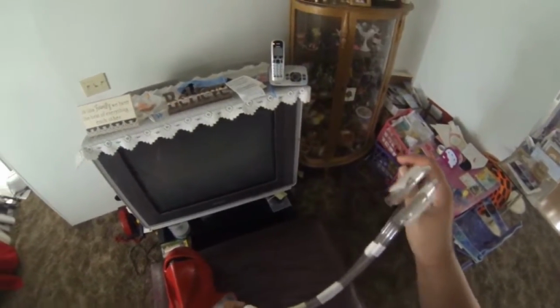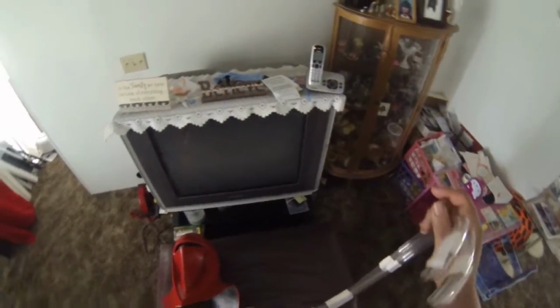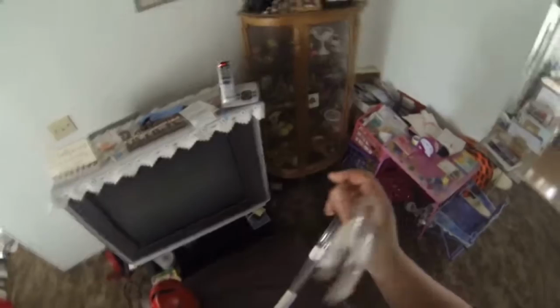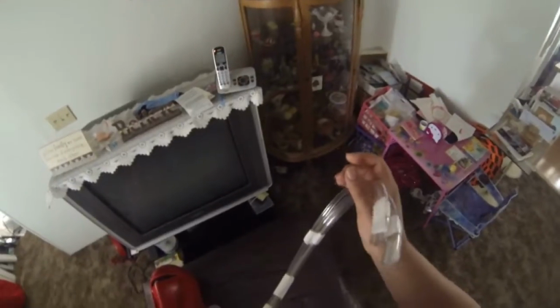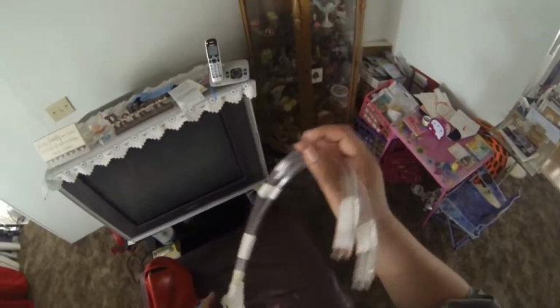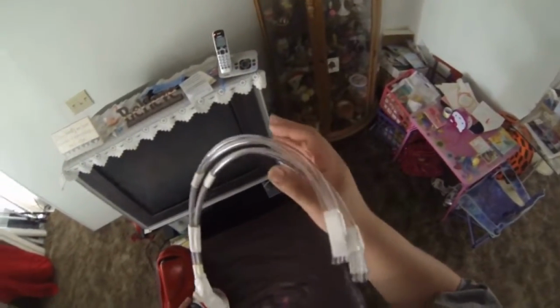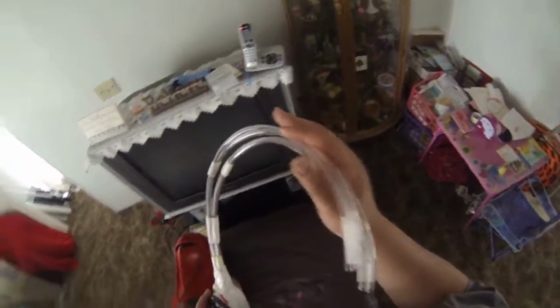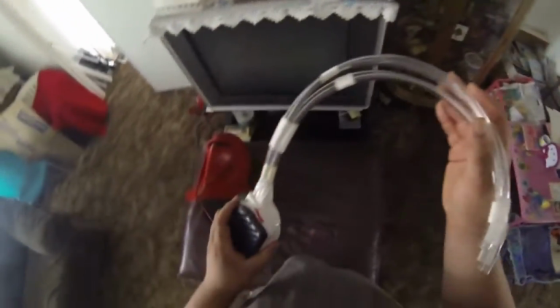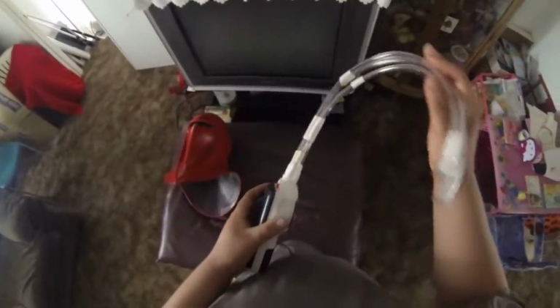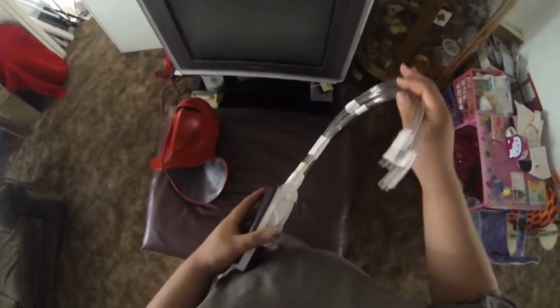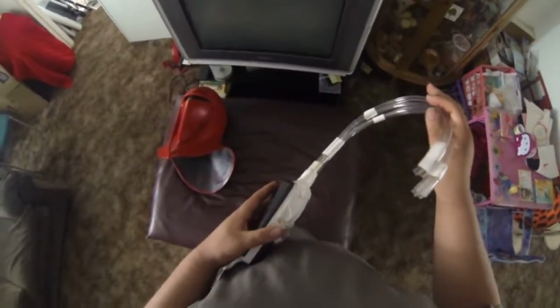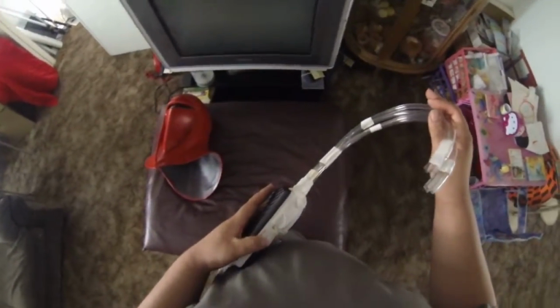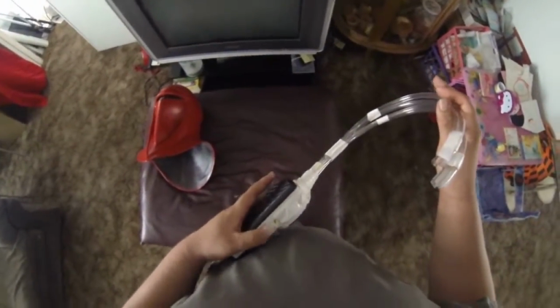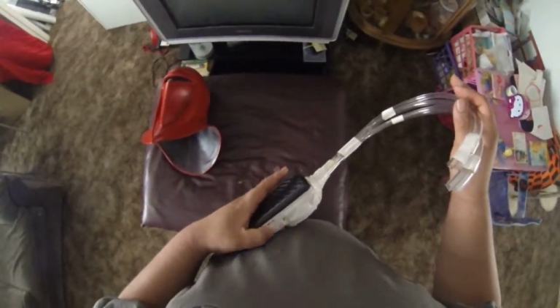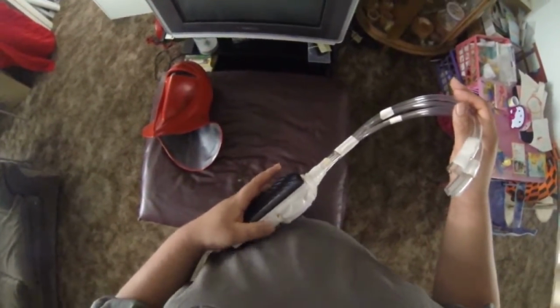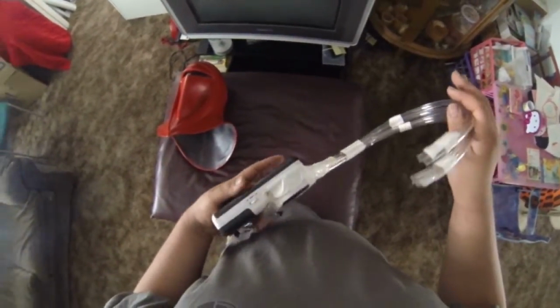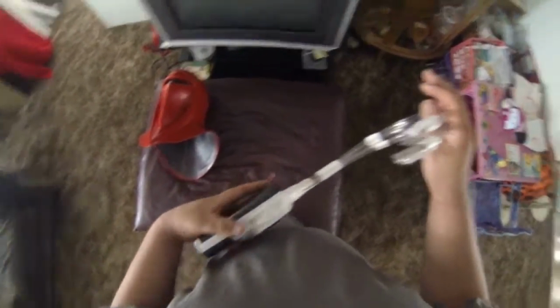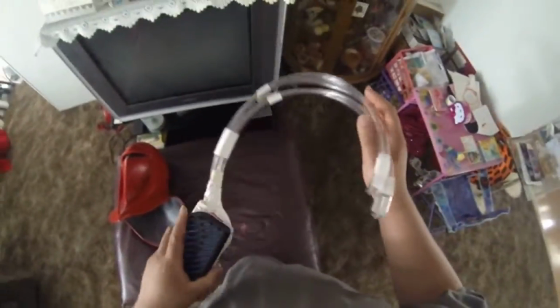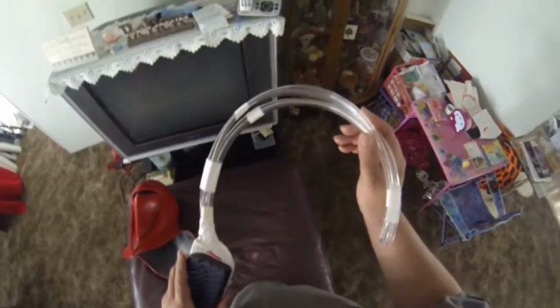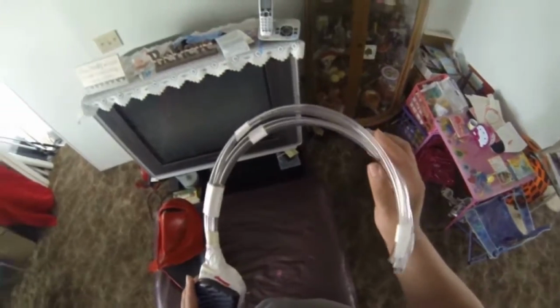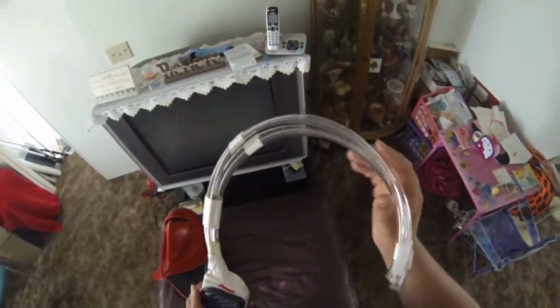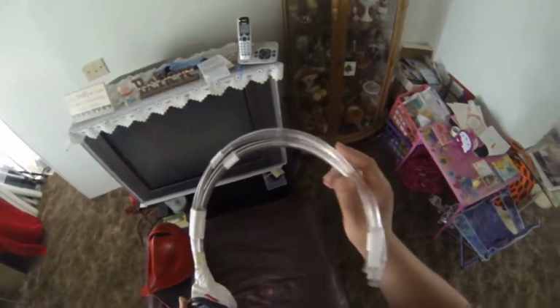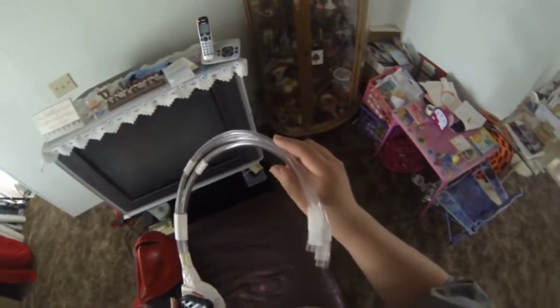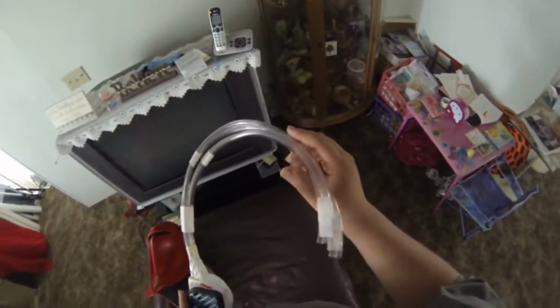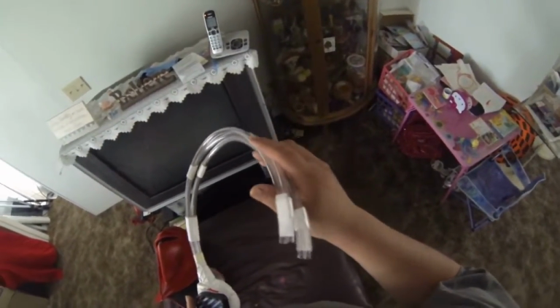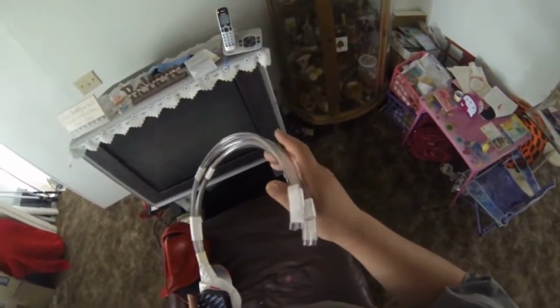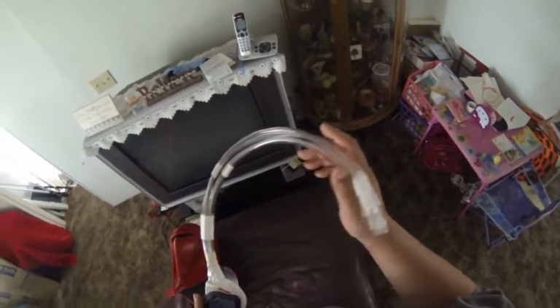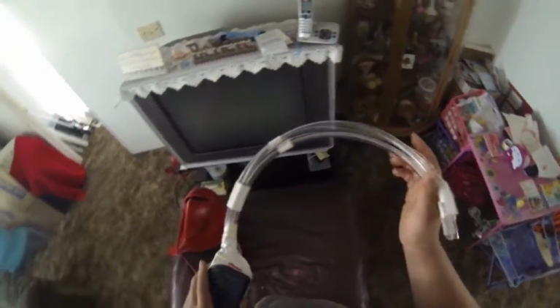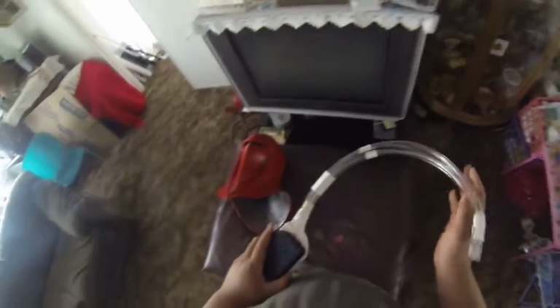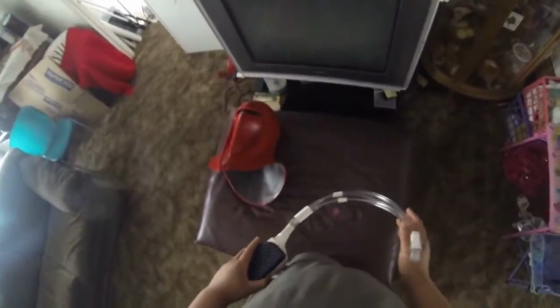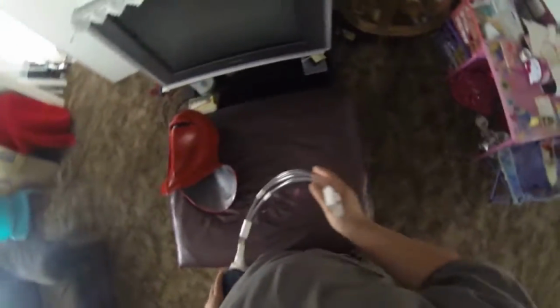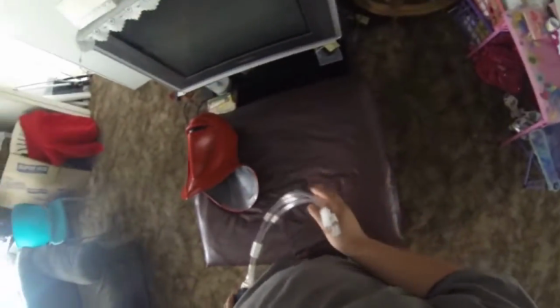Having this circulating air into your helmet will save your life if you hate being hot and all sweaty and trapped in it. This is definitely one of the things I could have used while doing any of my other costumes in the past.